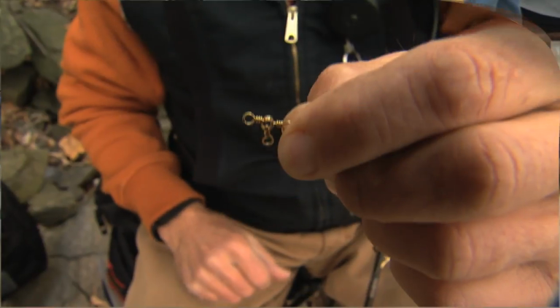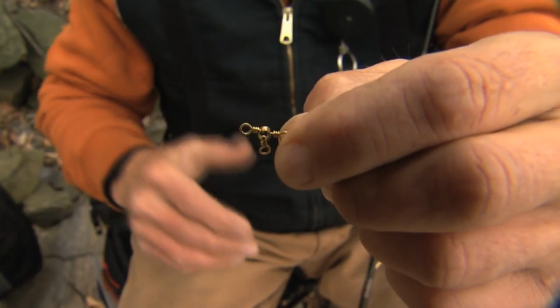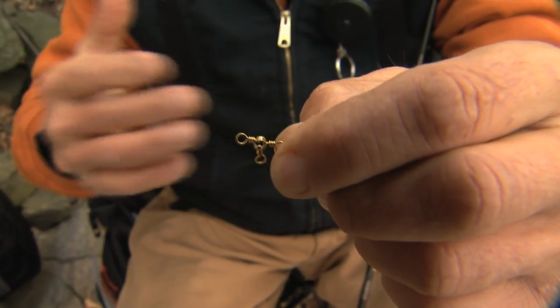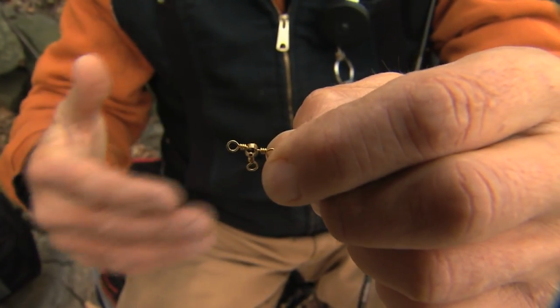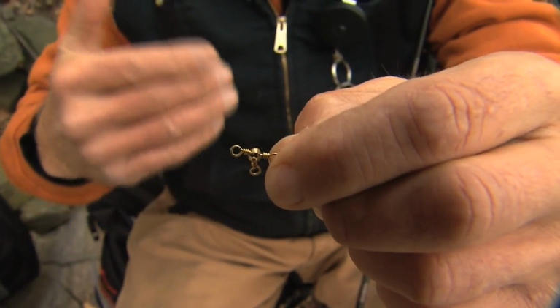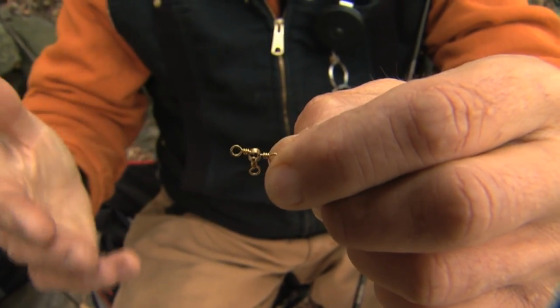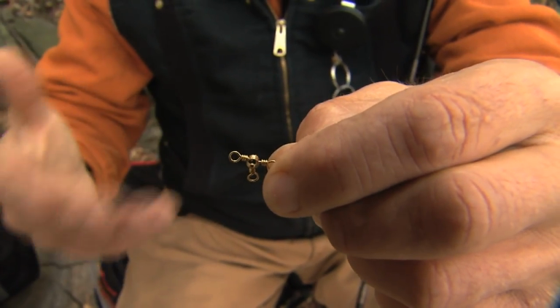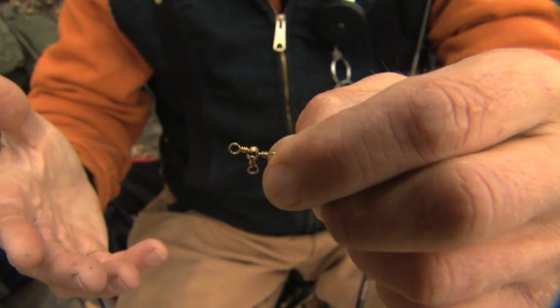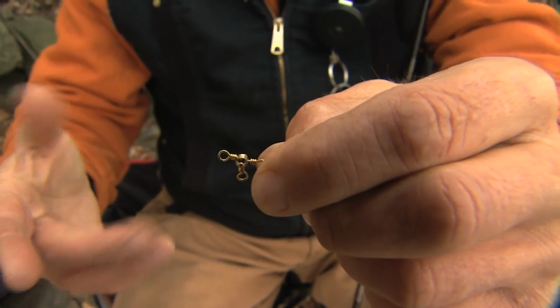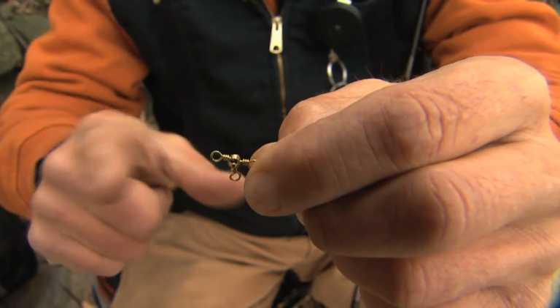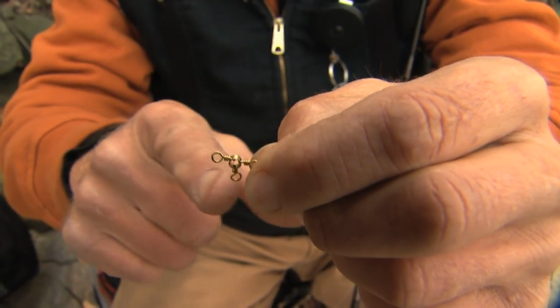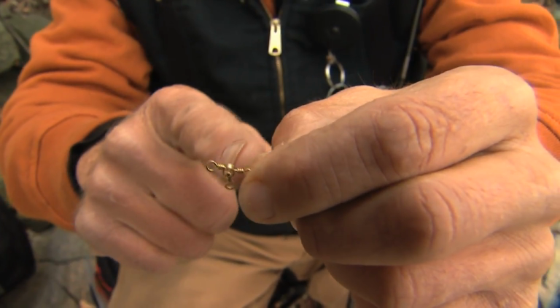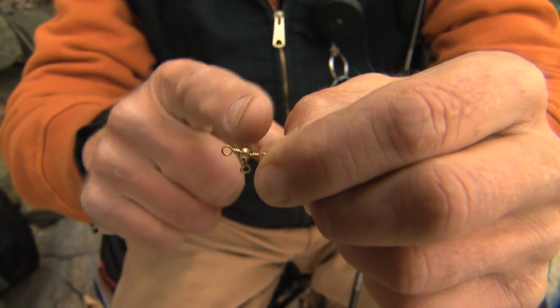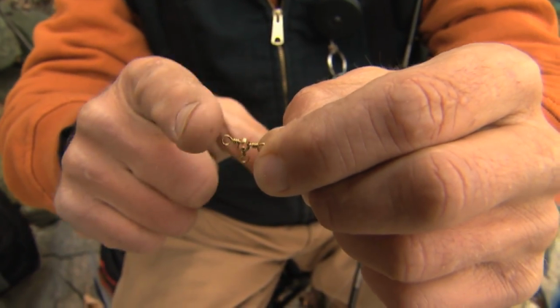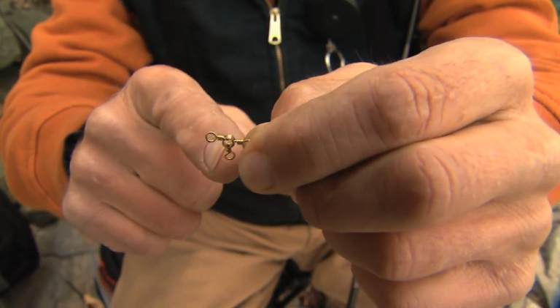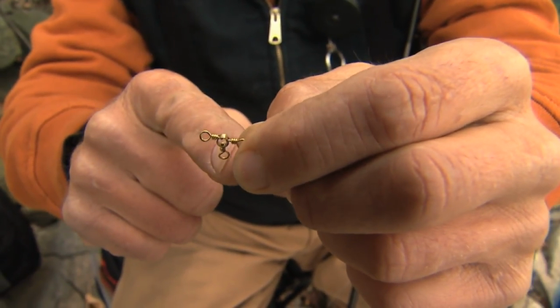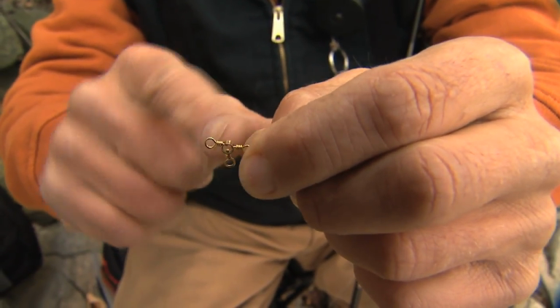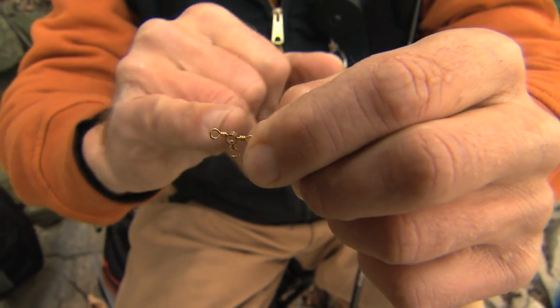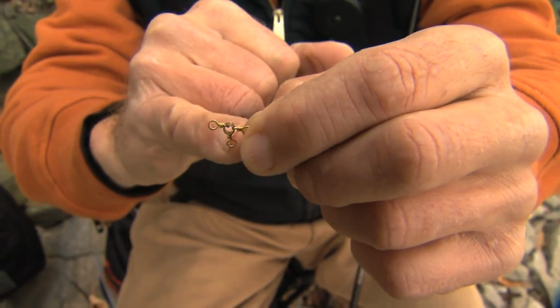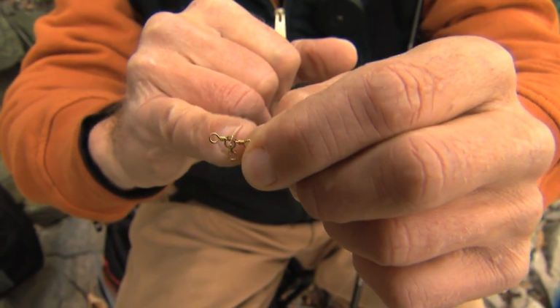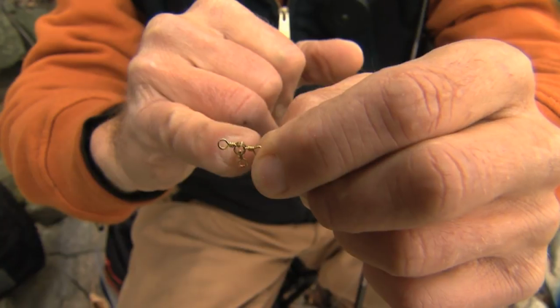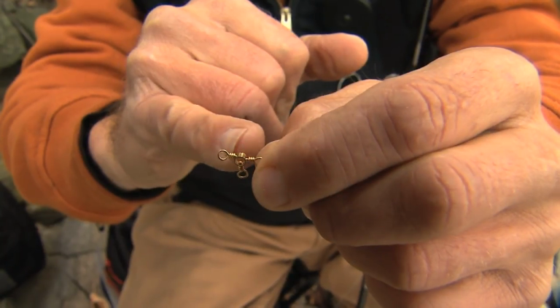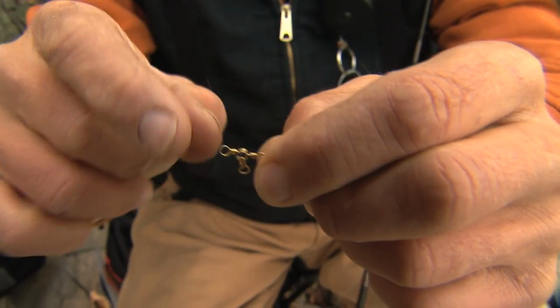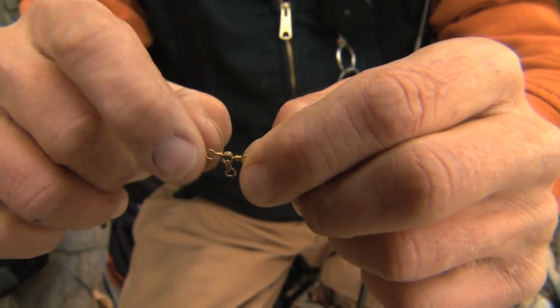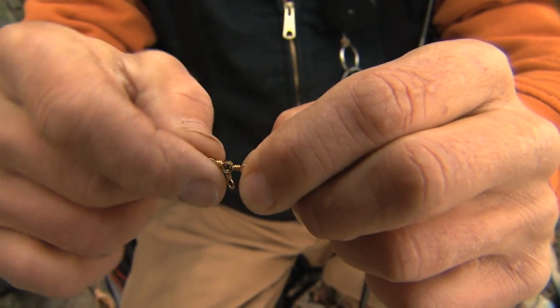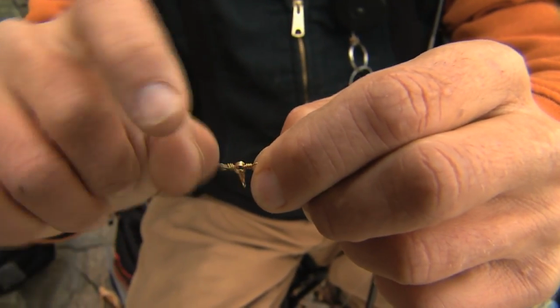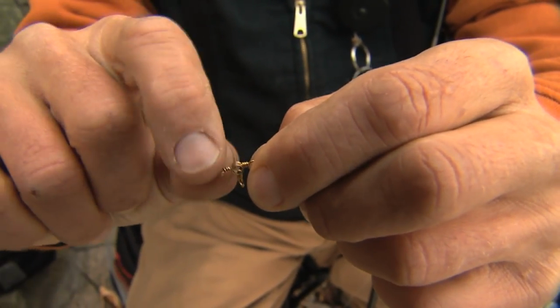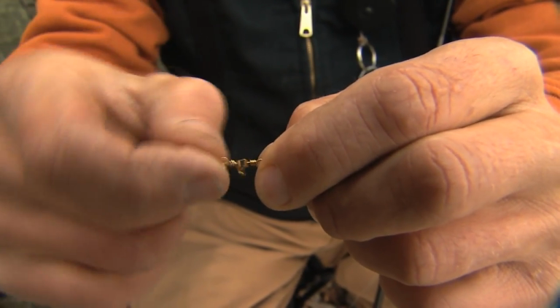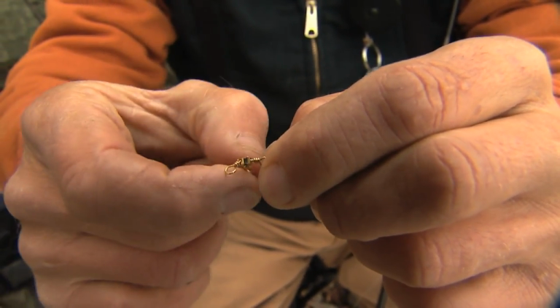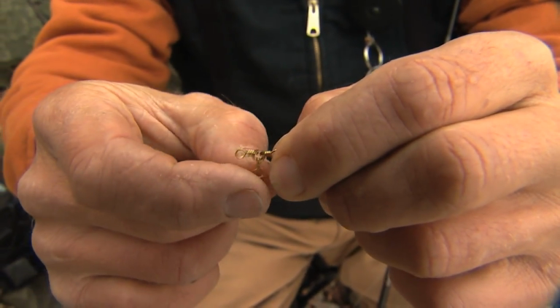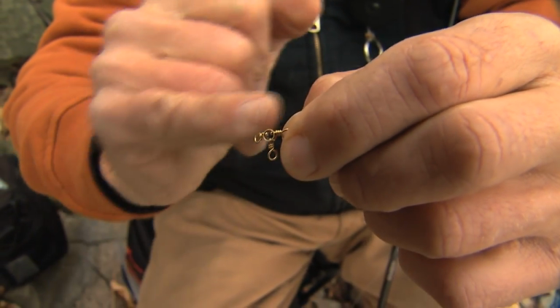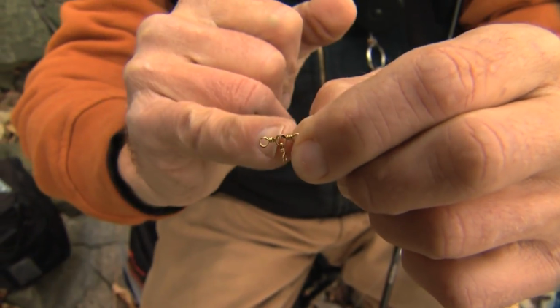Whenever we talk about a three-way bottom bouncing rig, this is what we're talking about — a three-way swivel. This is a standard one. You can see that there's three swivels, so each one of these actually turns, it swivels, and there's a ring in the center.